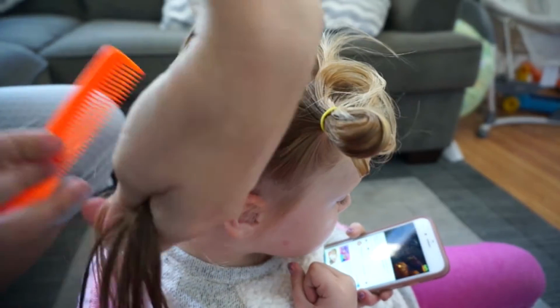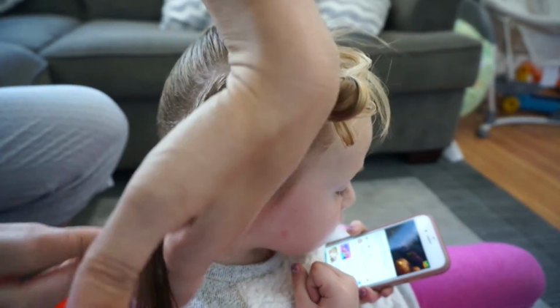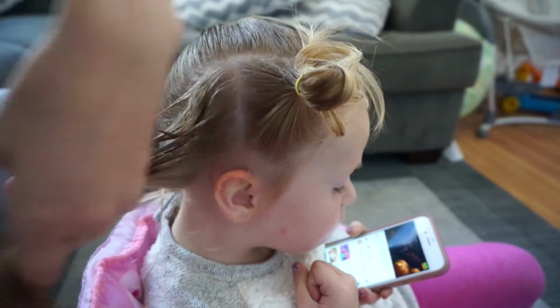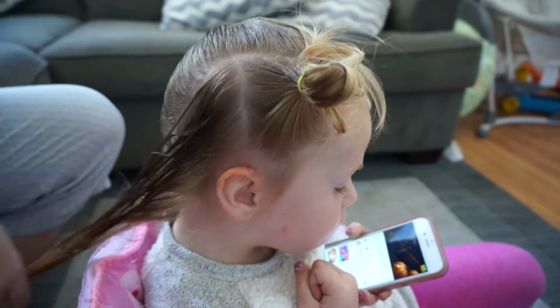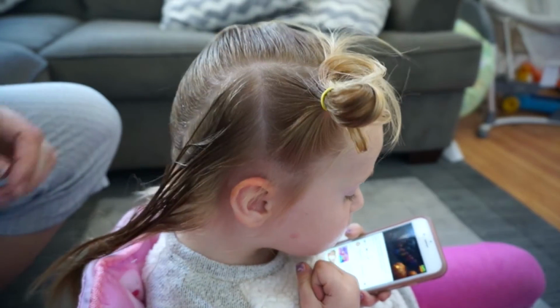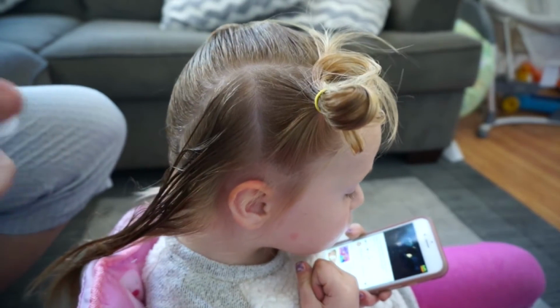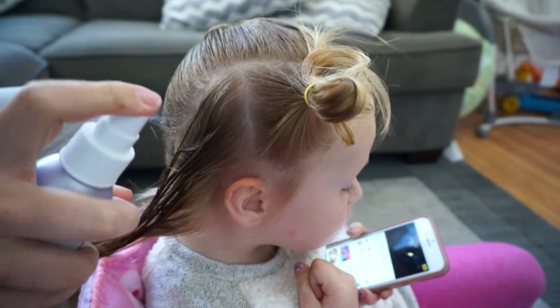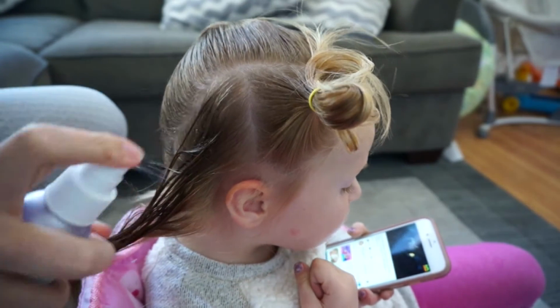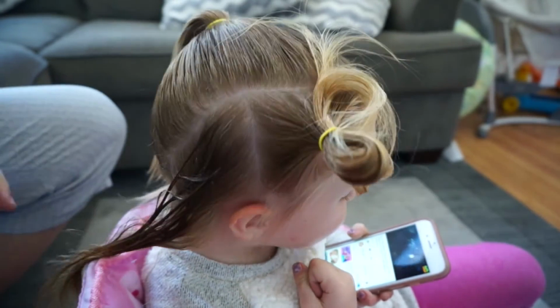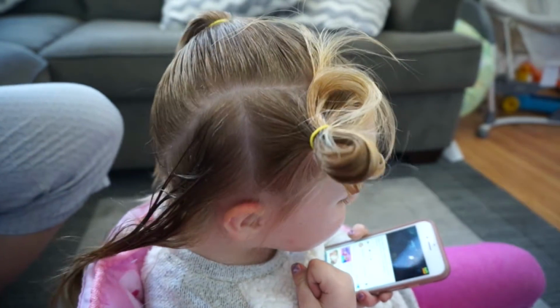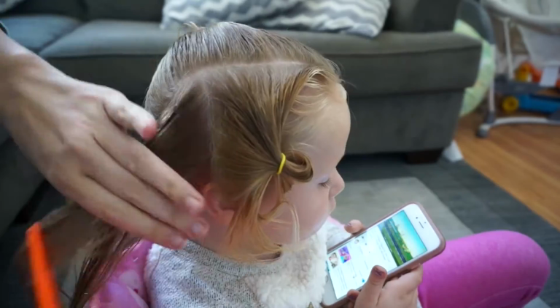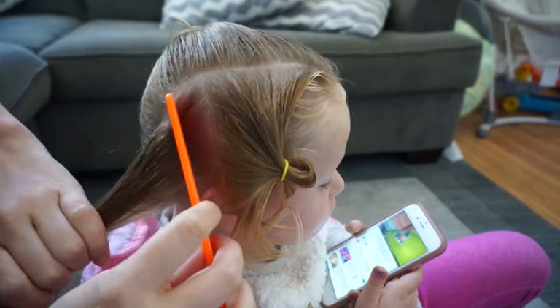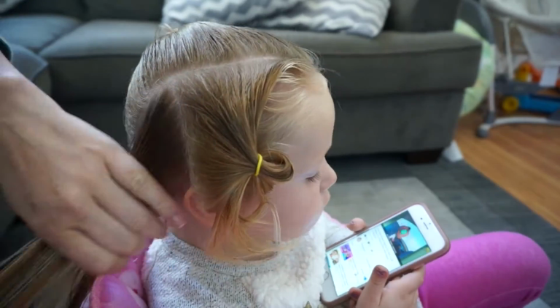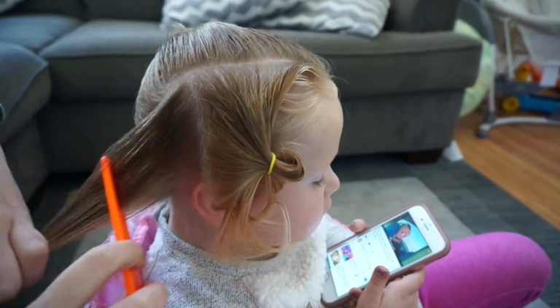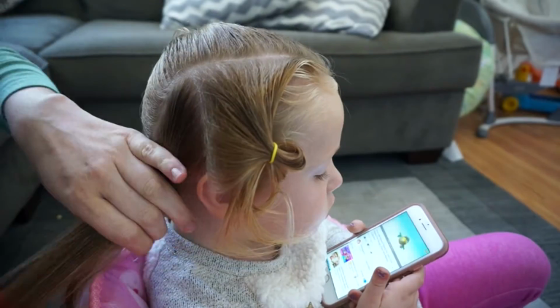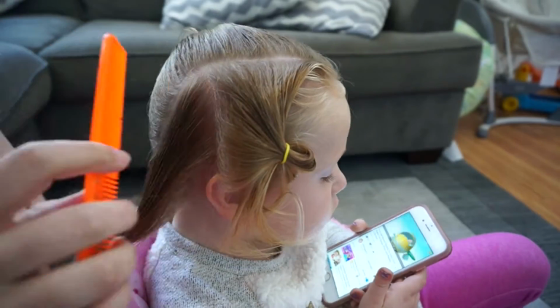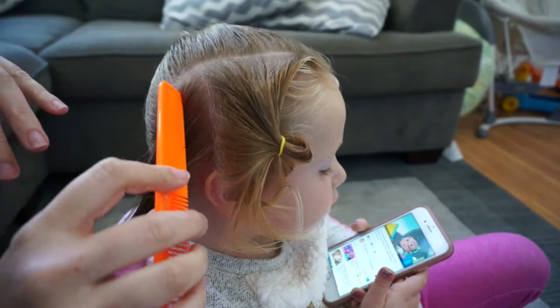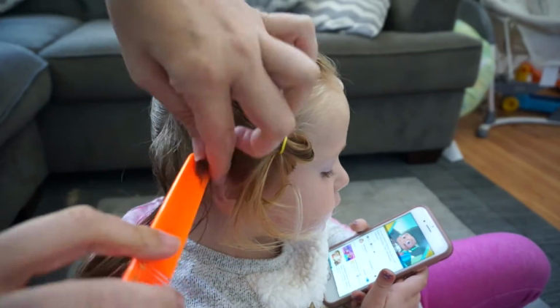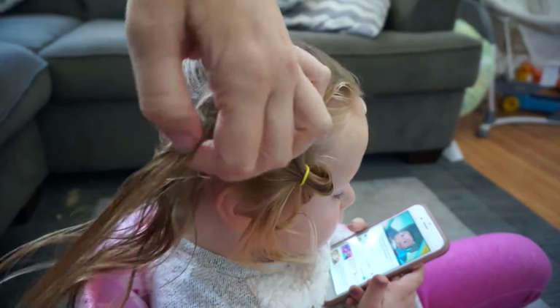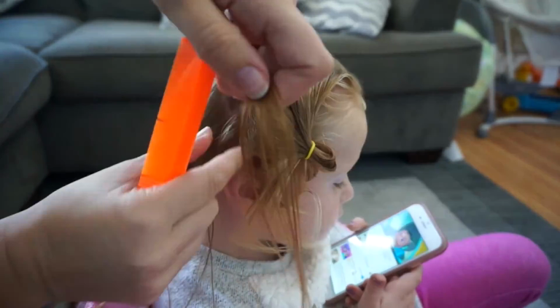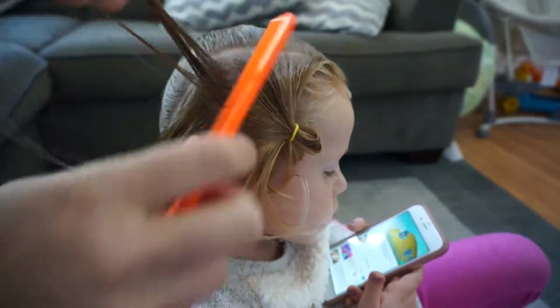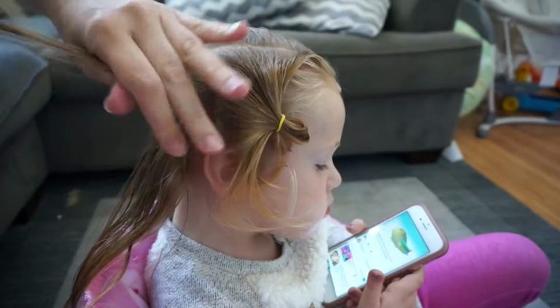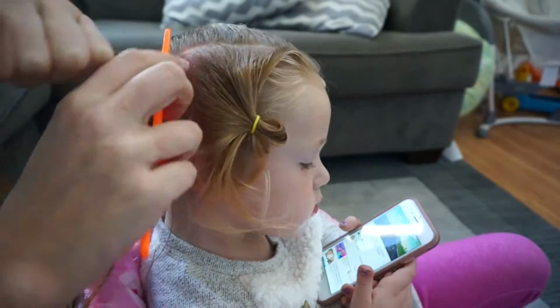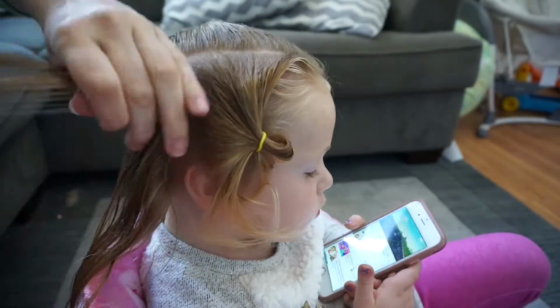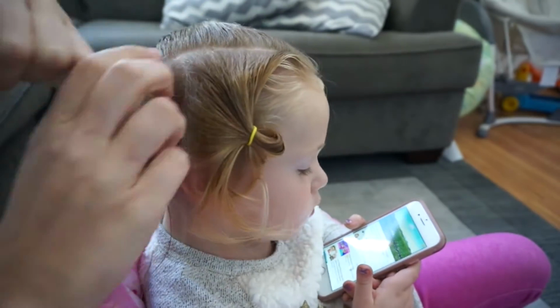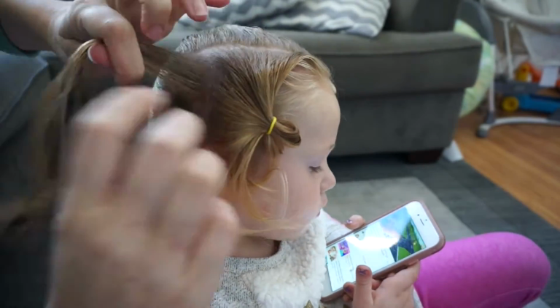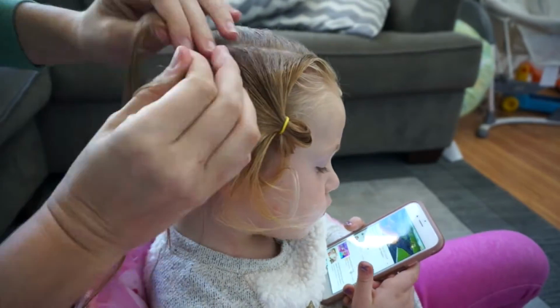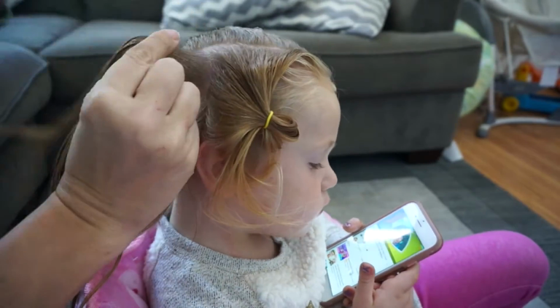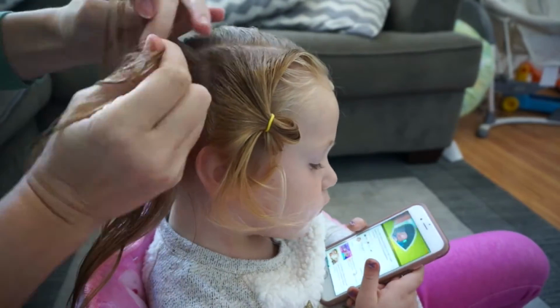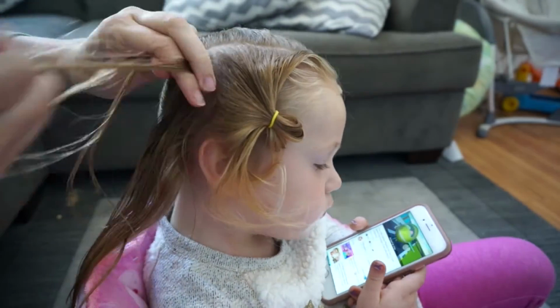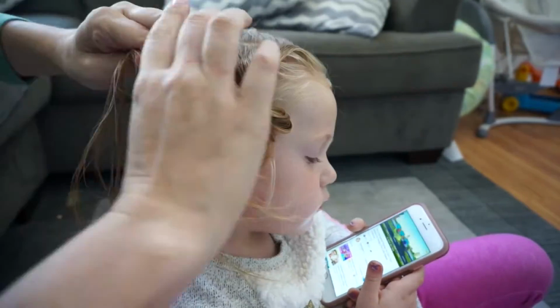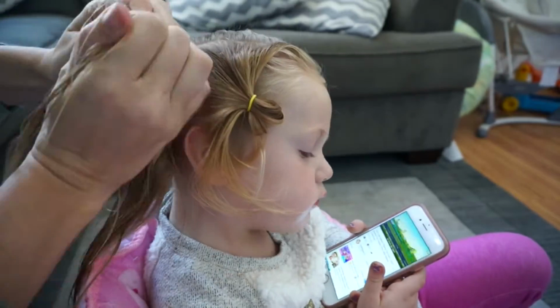This is great to do with toddler styles because it really helps the style stay, and you'll get a cleaner braid if you have combed out hair the entire time.